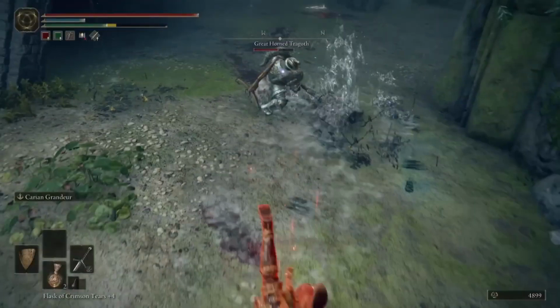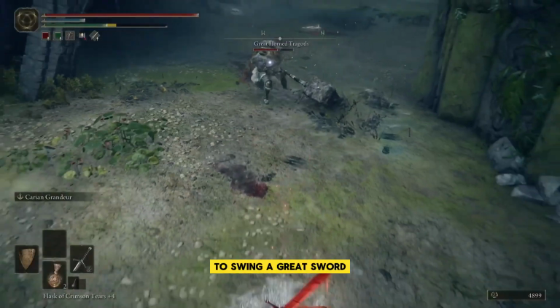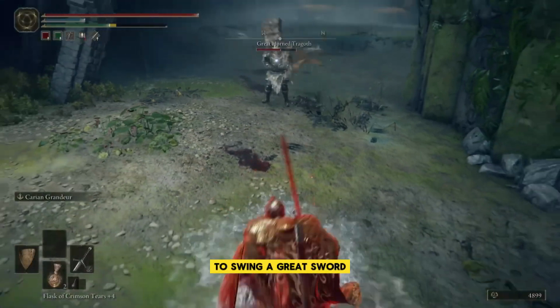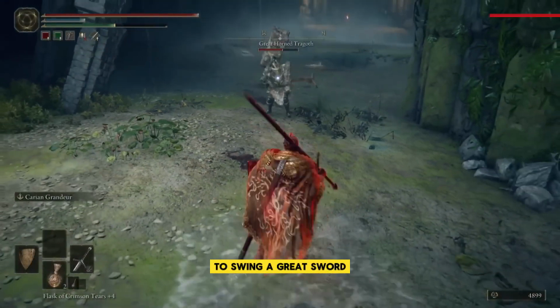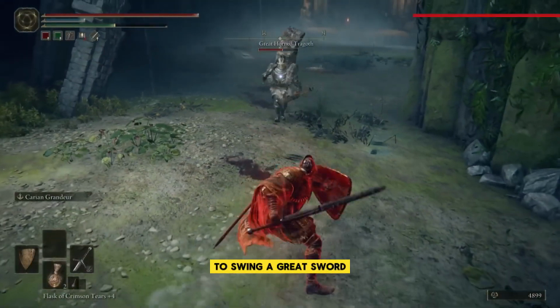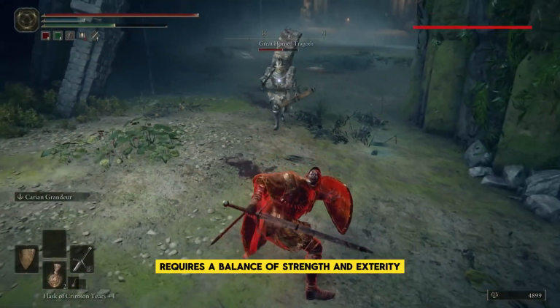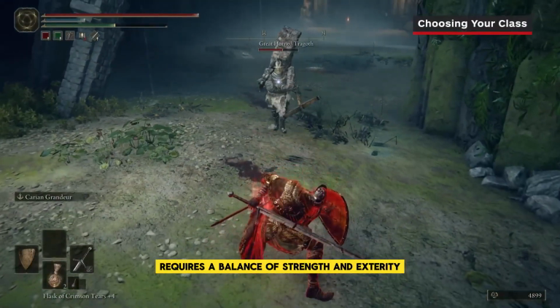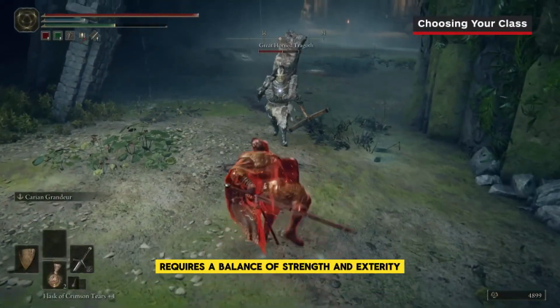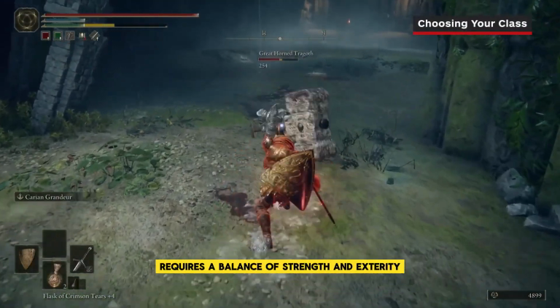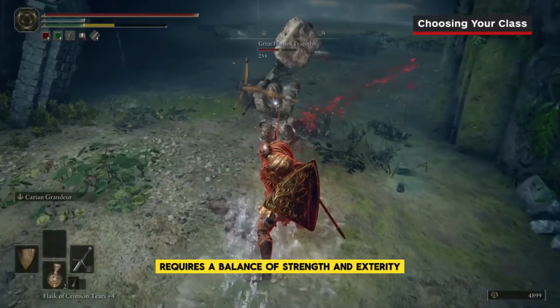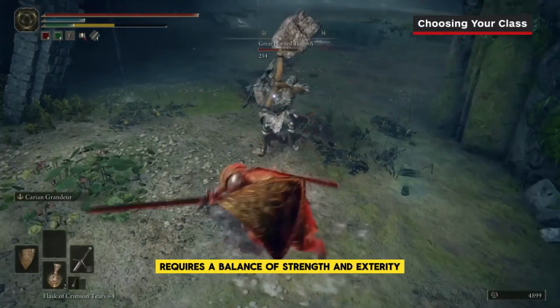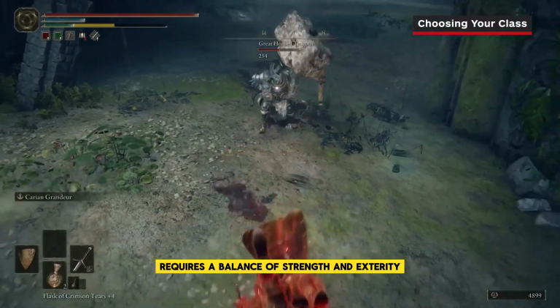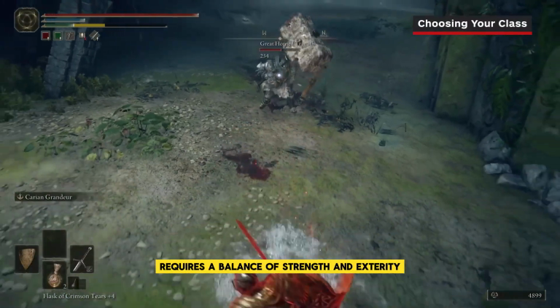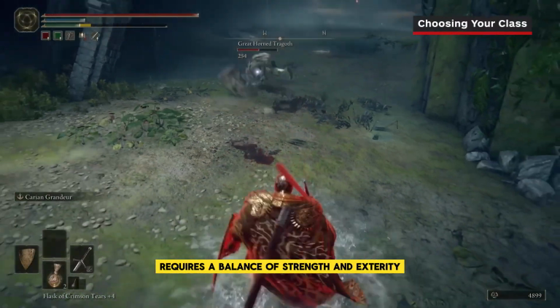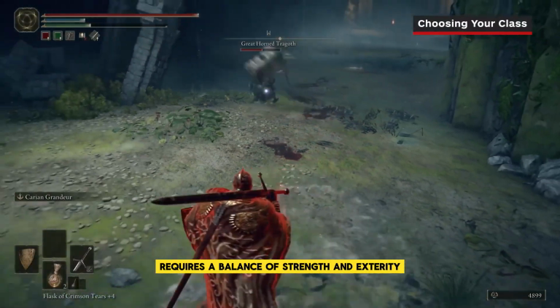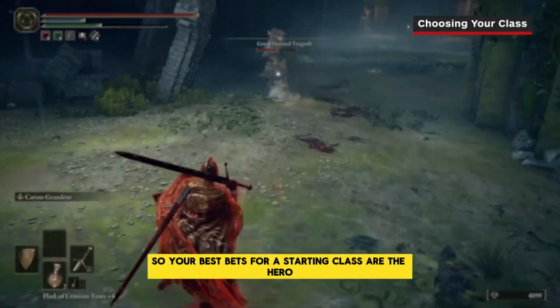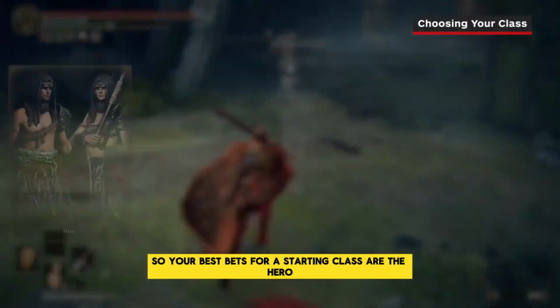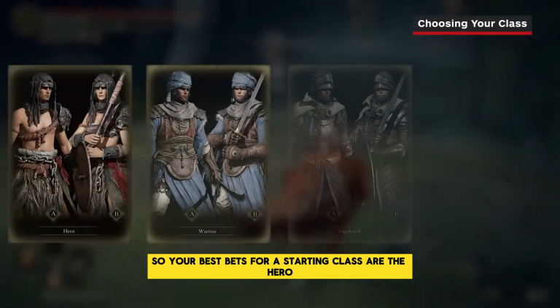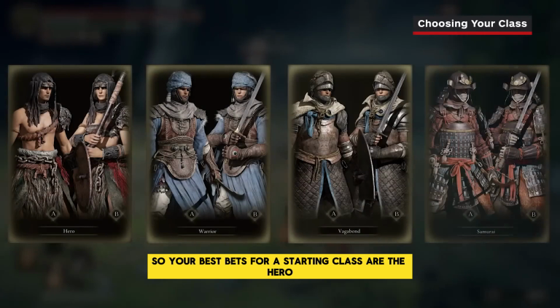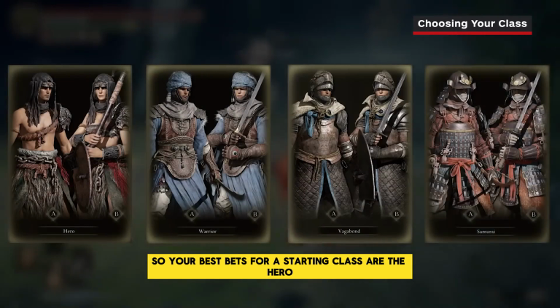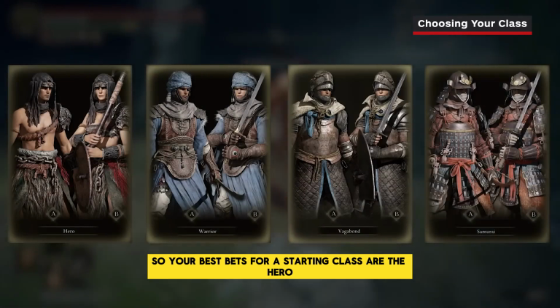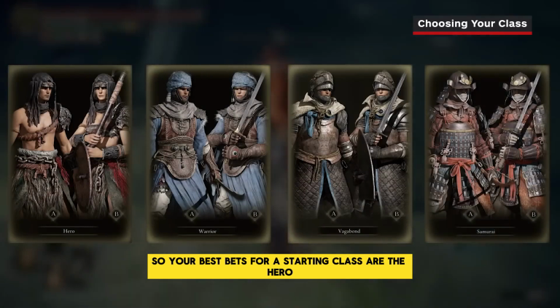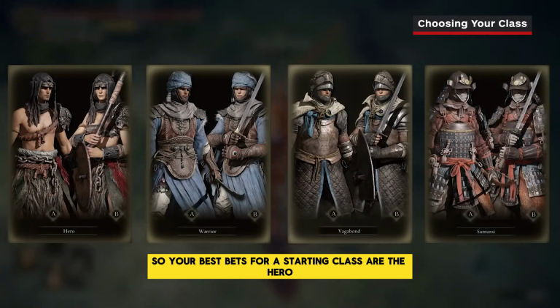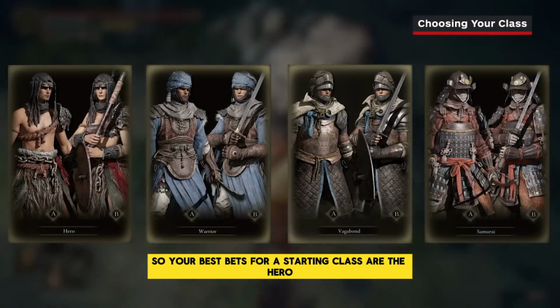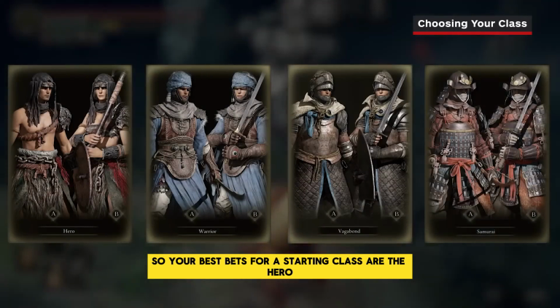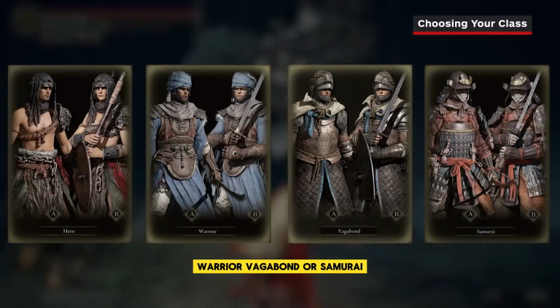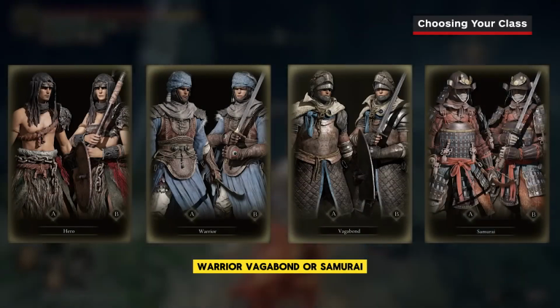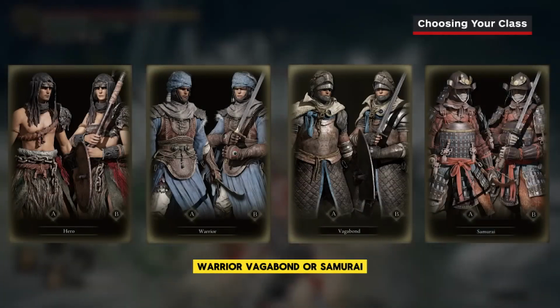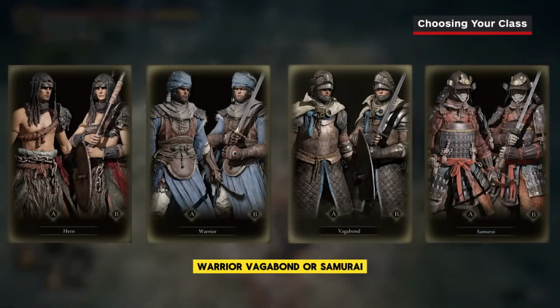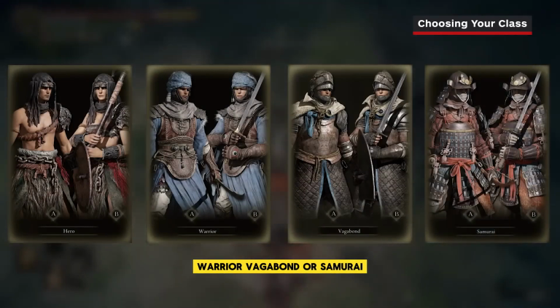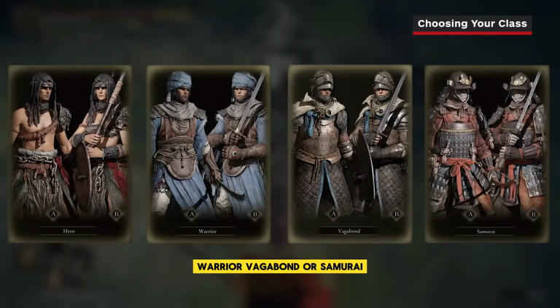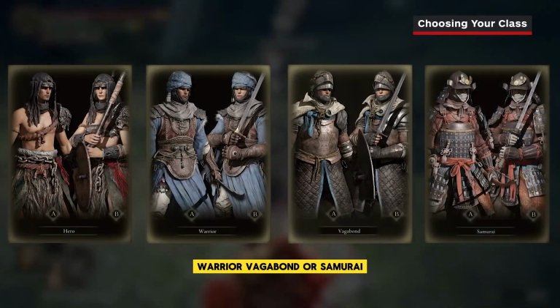To swing a greatsword requires a balance of strength and dexterity, so your best bets for a starting class are the Hero, Warrior, Vagabond, or Samurai.